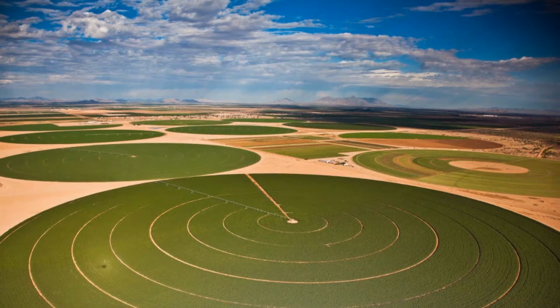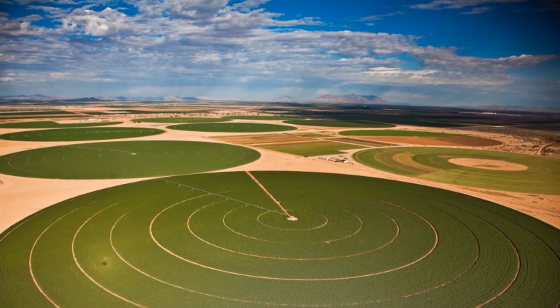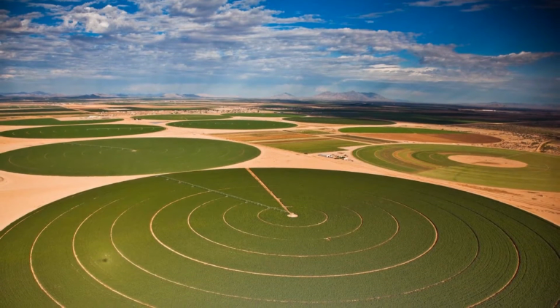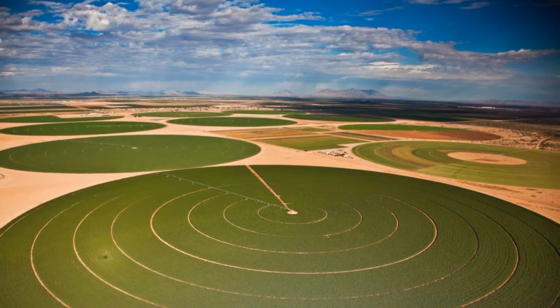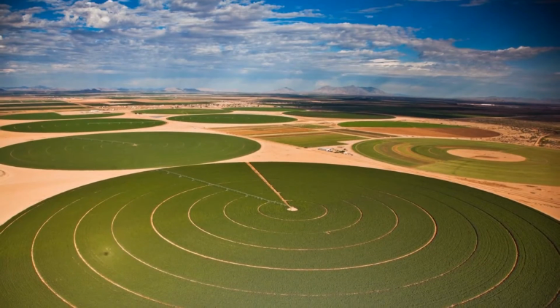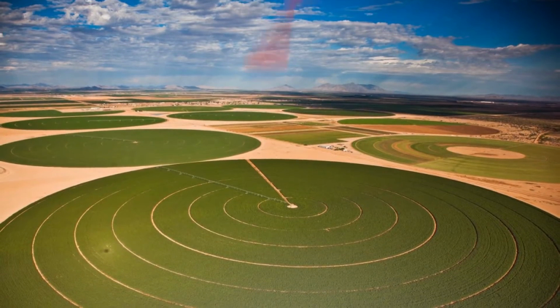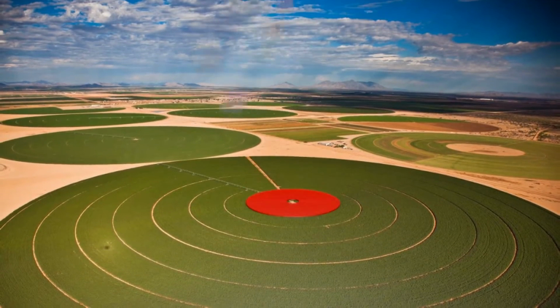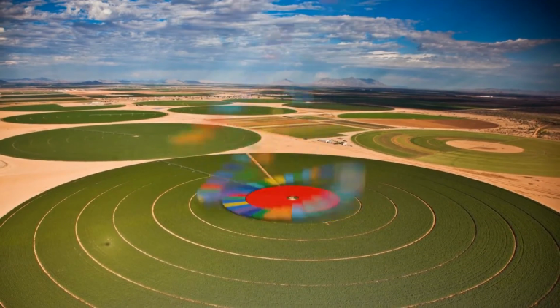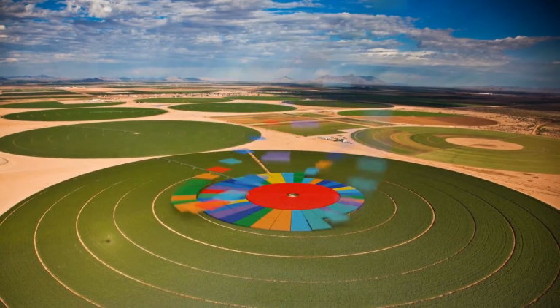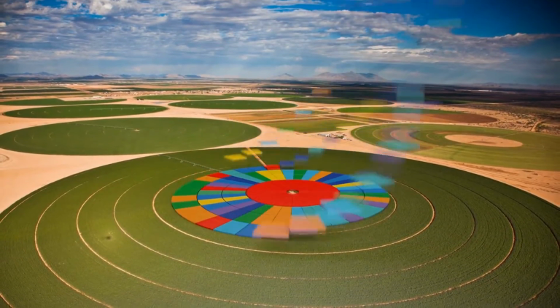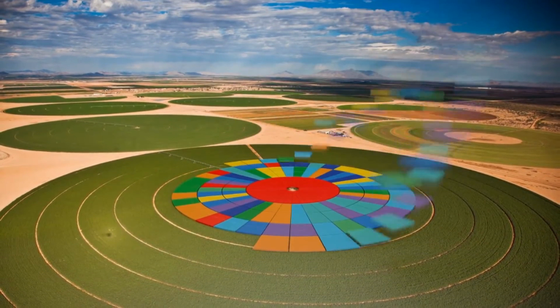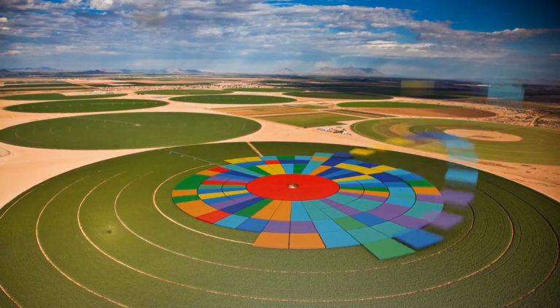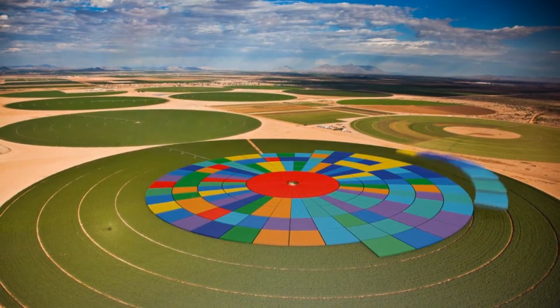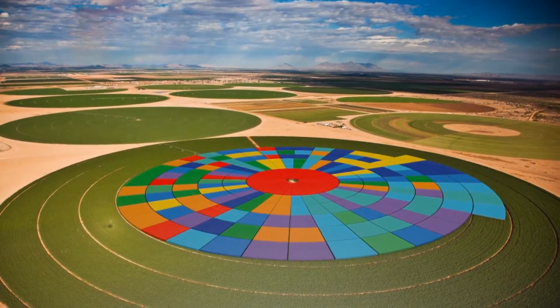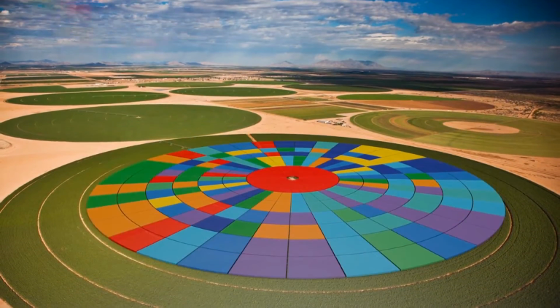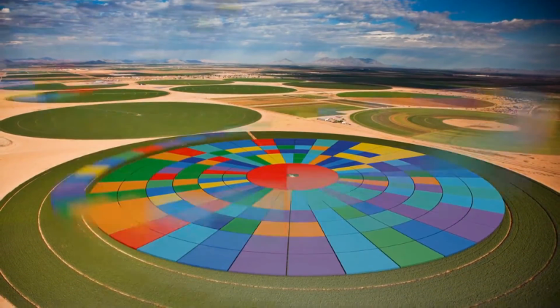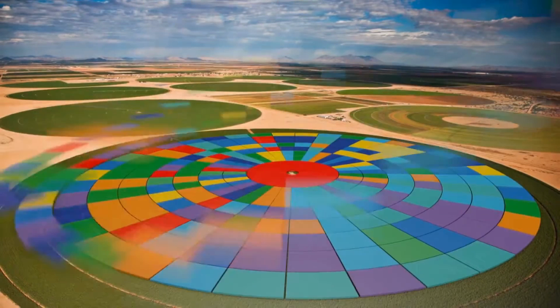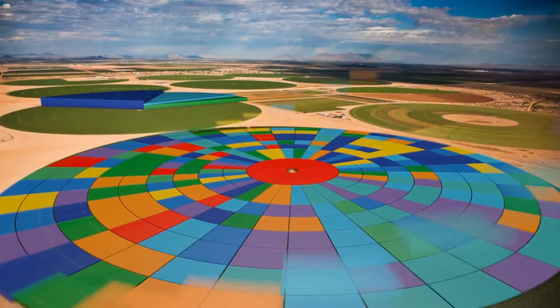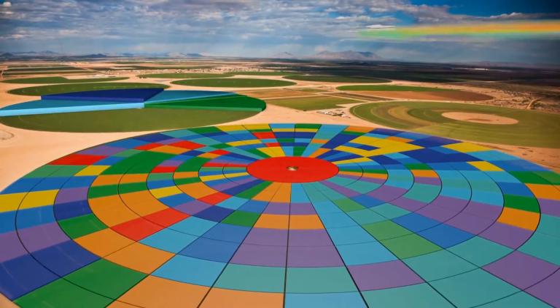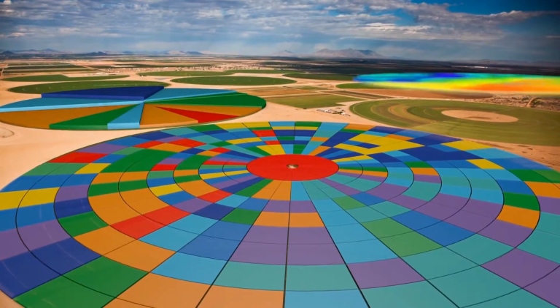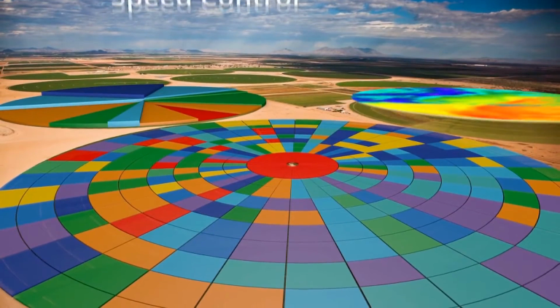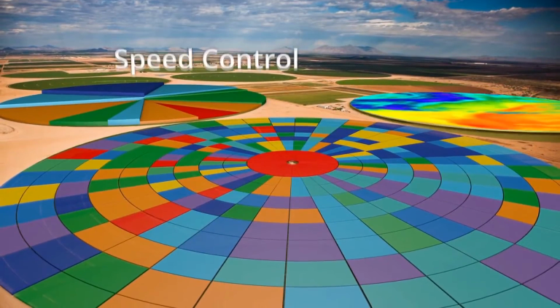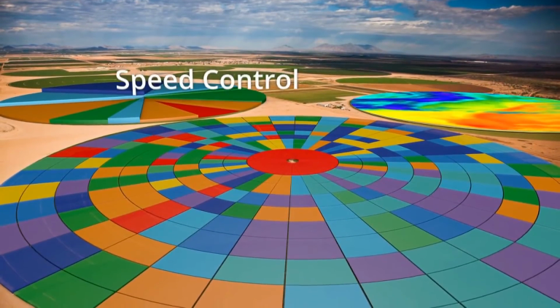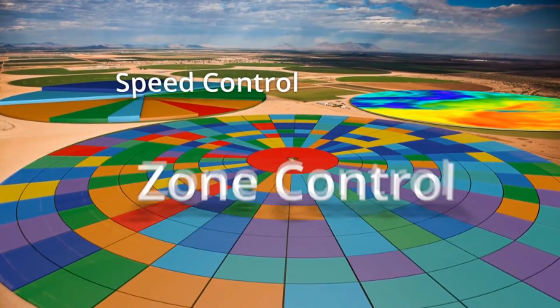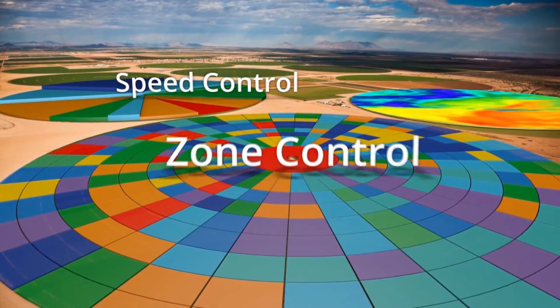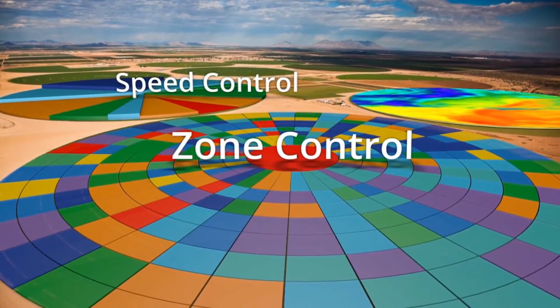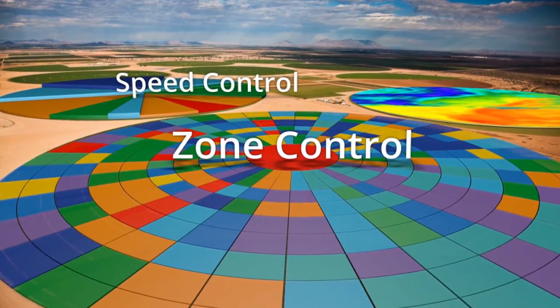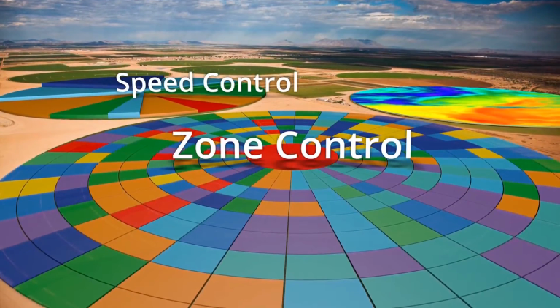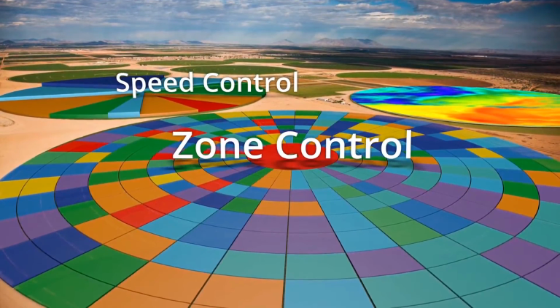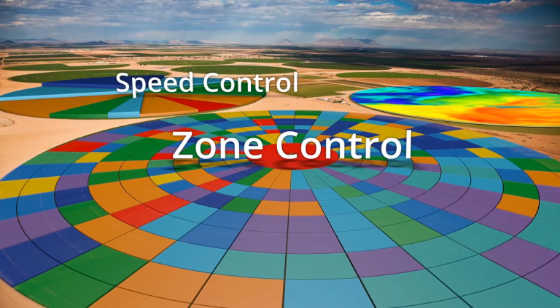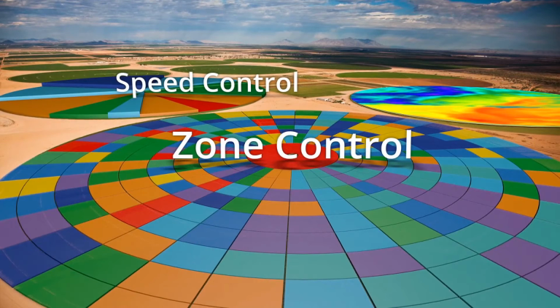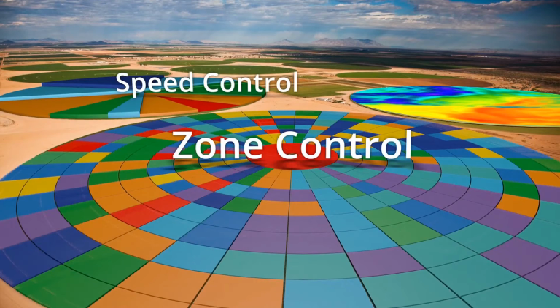Because precision farming is all about finding an application that's right for your field, only Valley offers growers their choice of customizable VRI solutions with VRI Speed Control and VRI Zone Control.